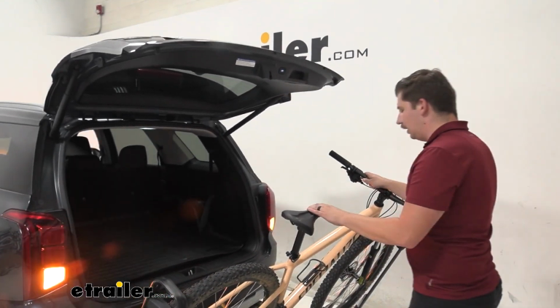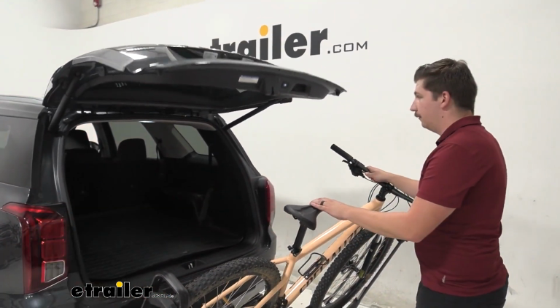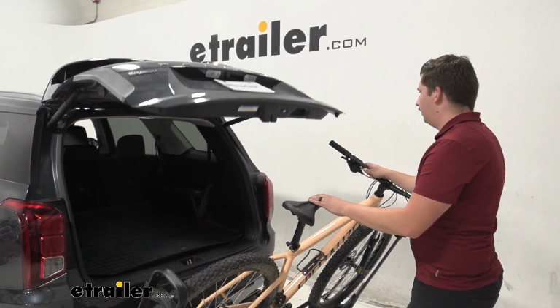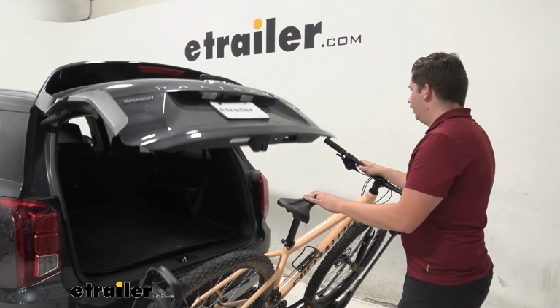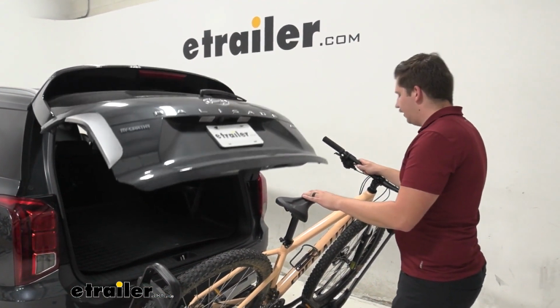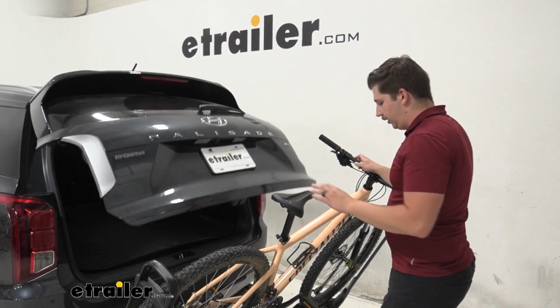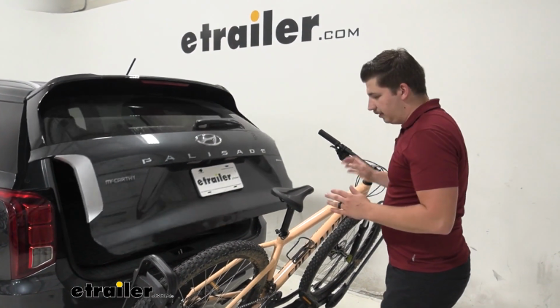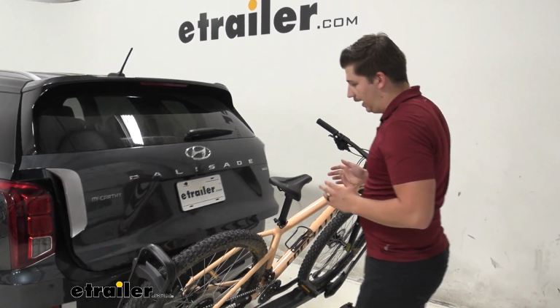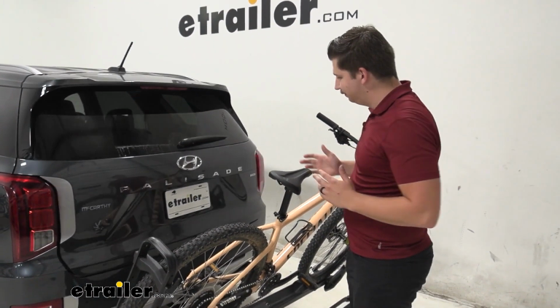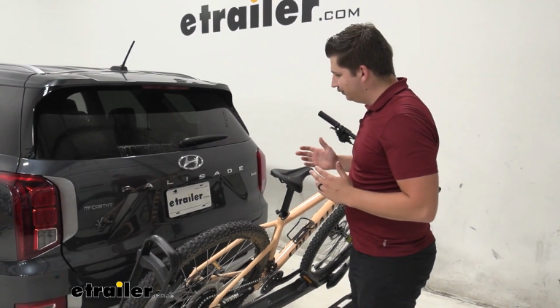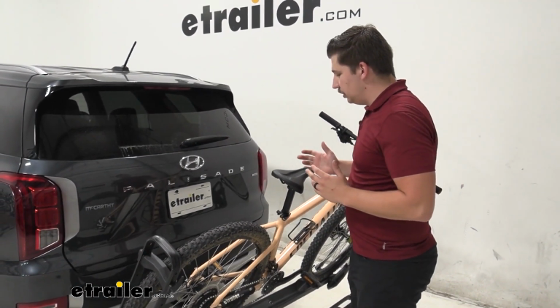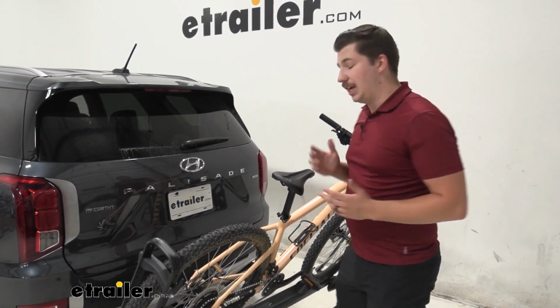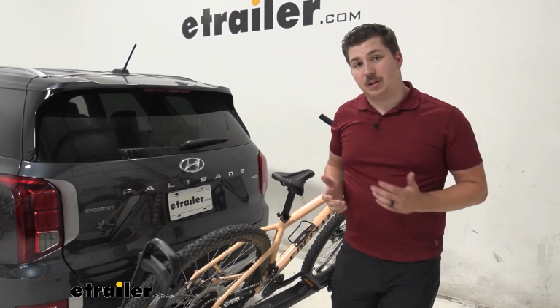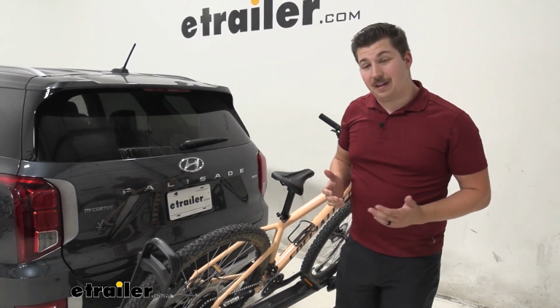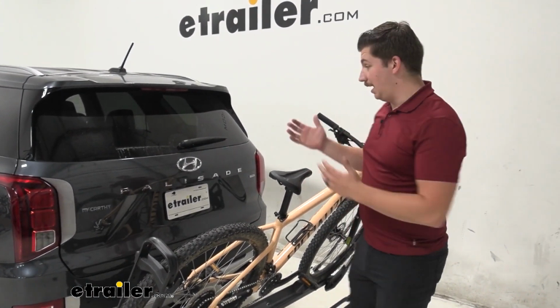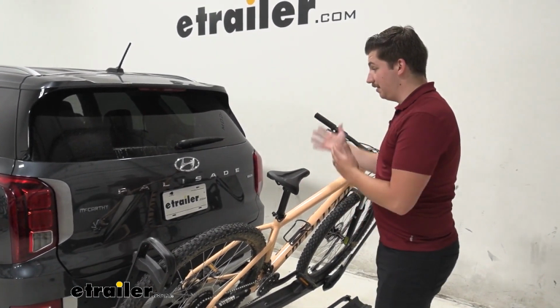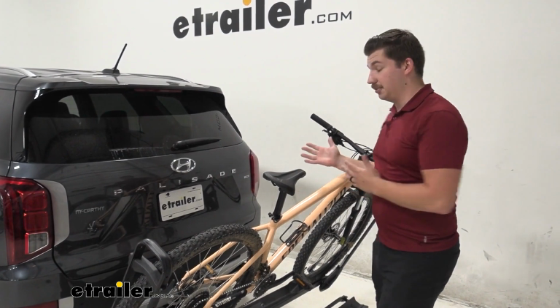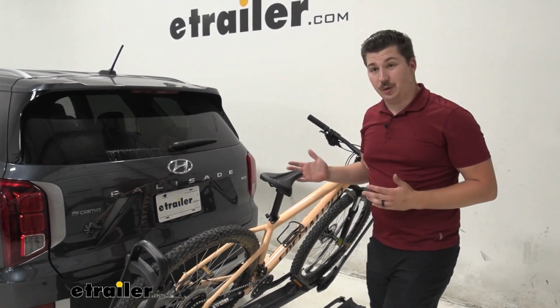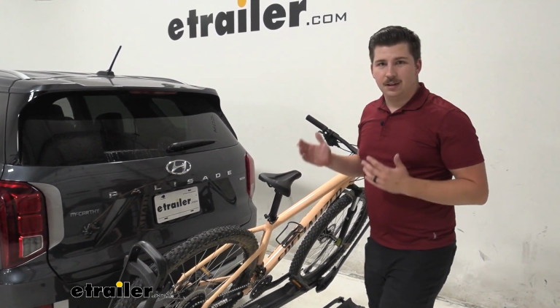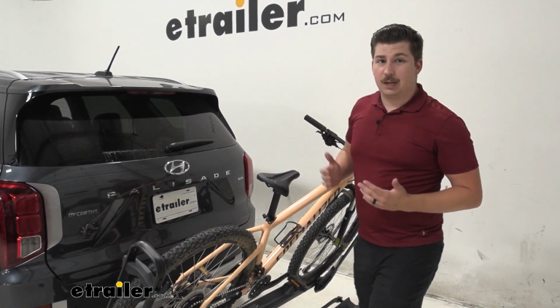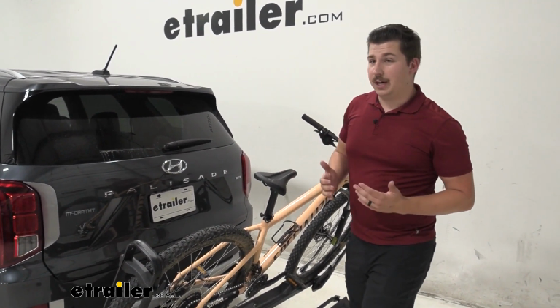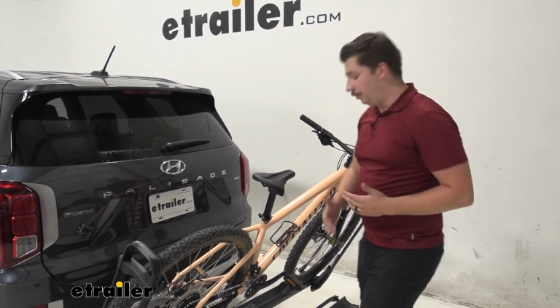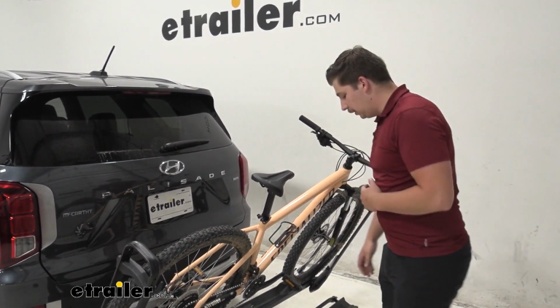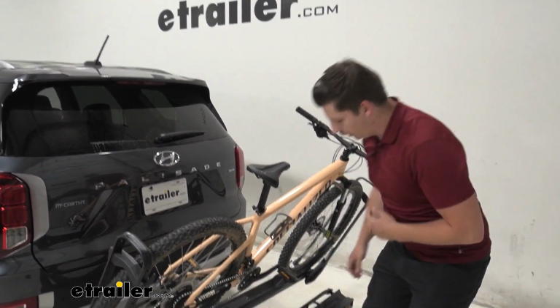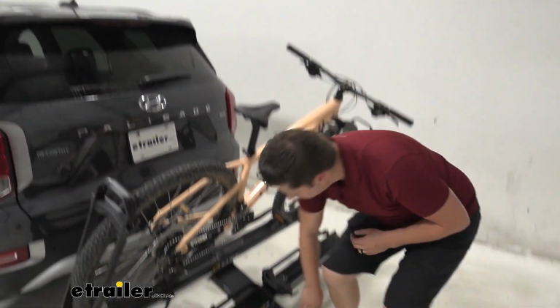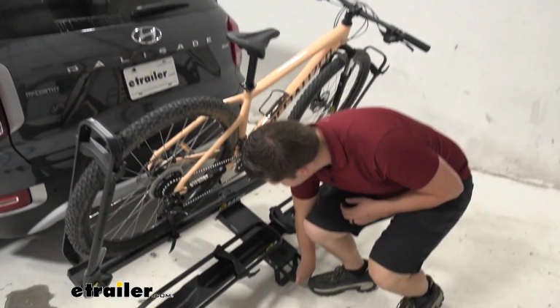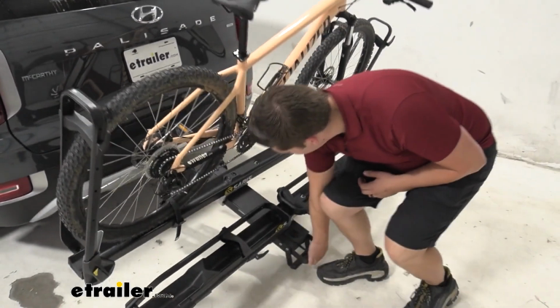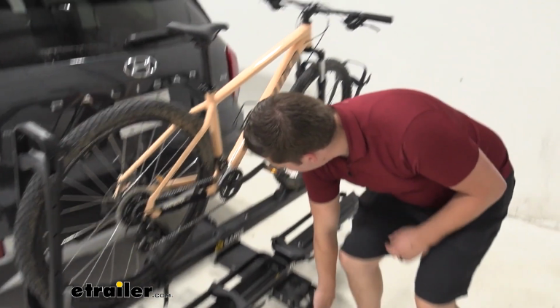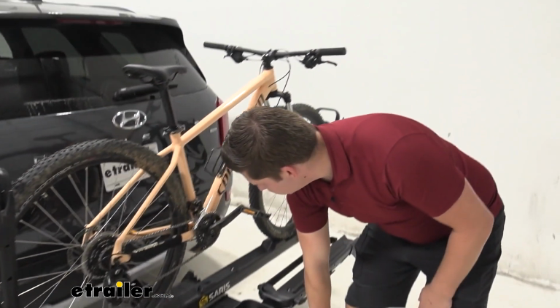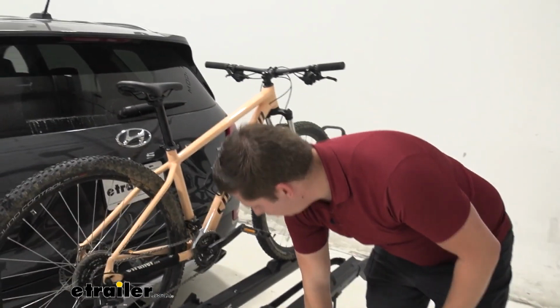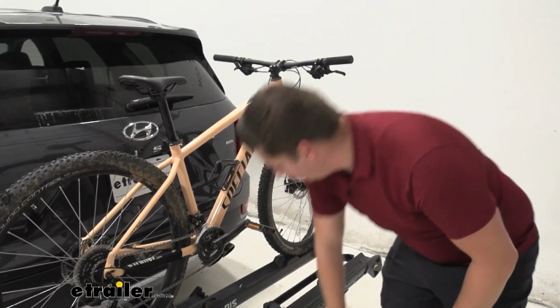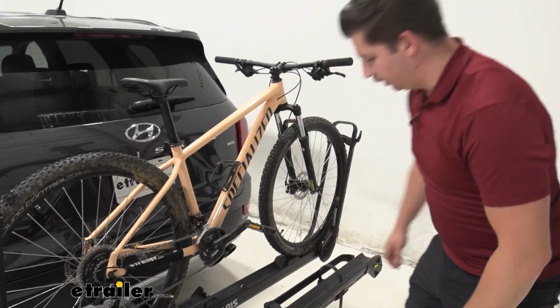If you're looking for something similar that you don't have to sacrifice any weight capacity and that's easier to tilt away, the Rocky Mounts MonoRail might be a good option to consider. And we can just tilt this back into place when we're done.